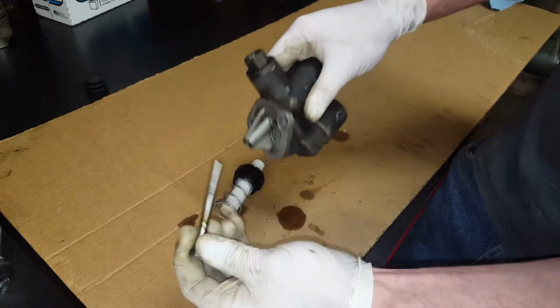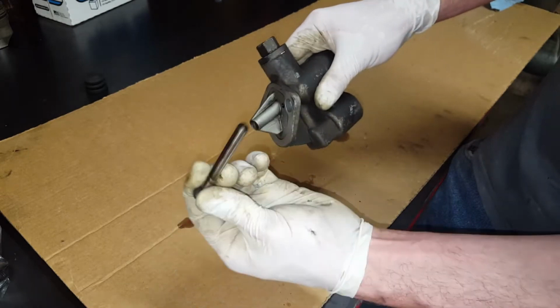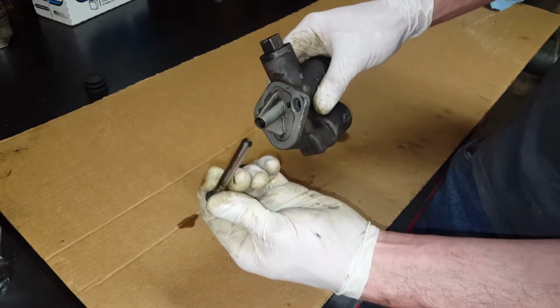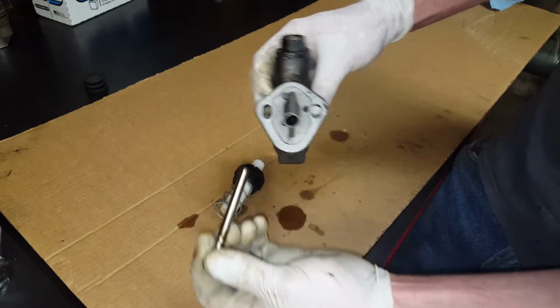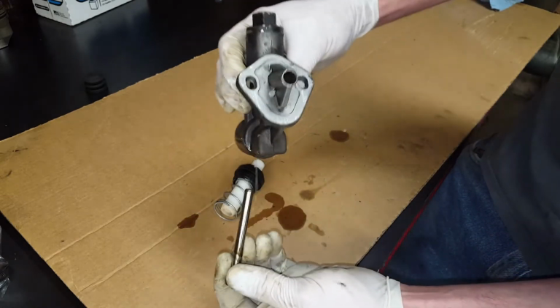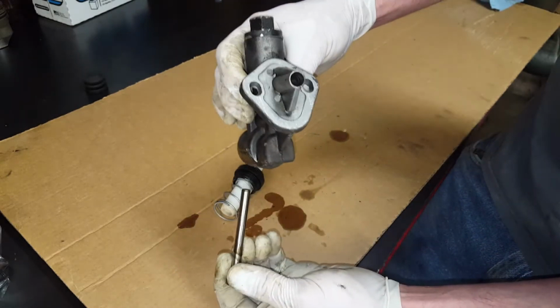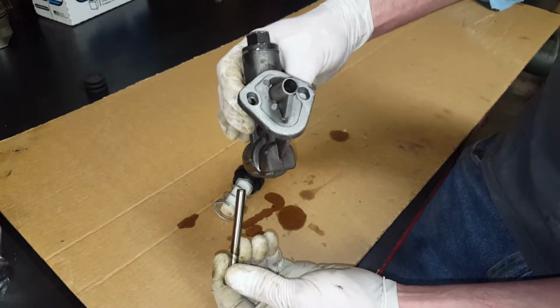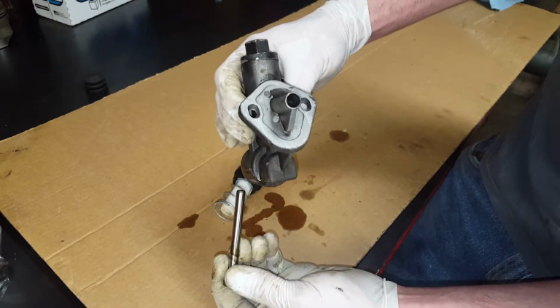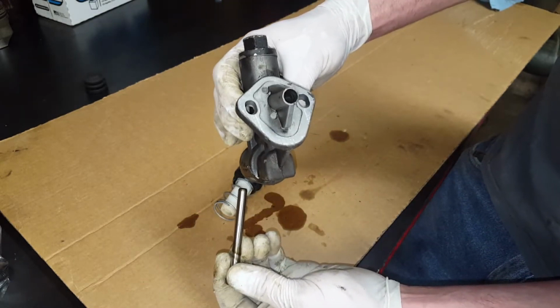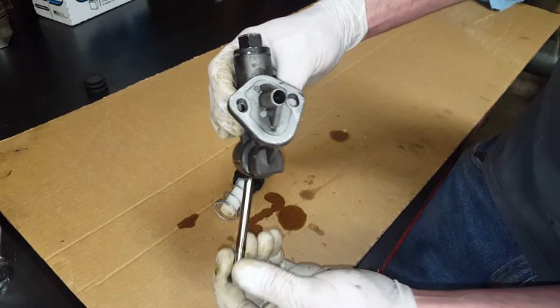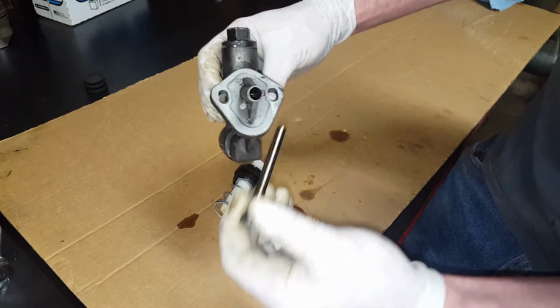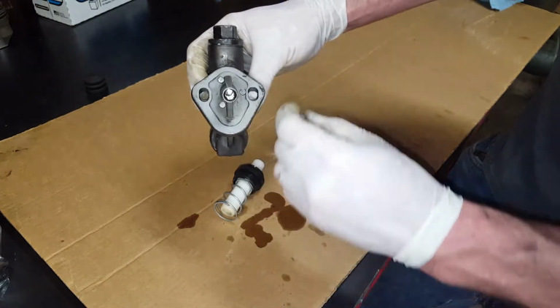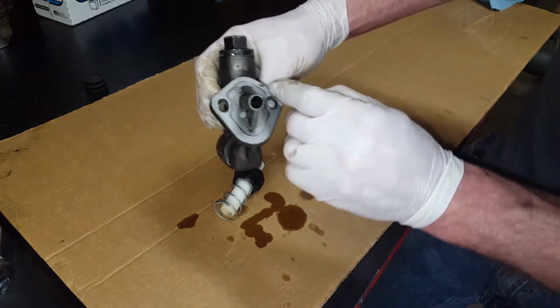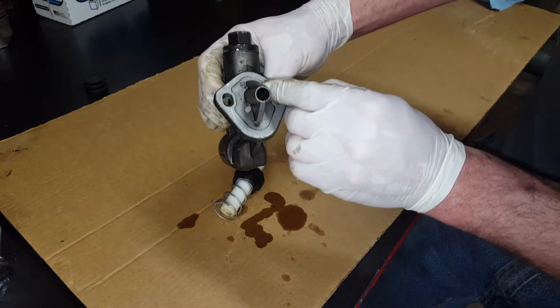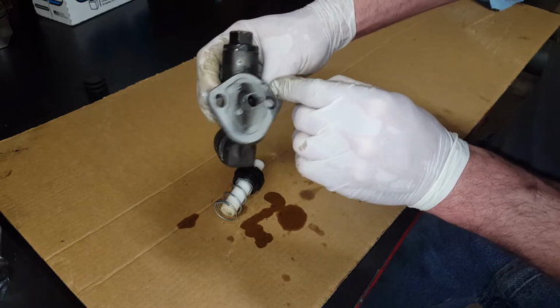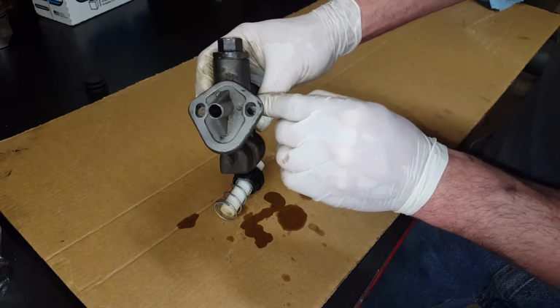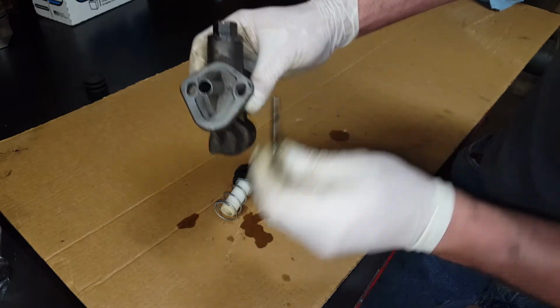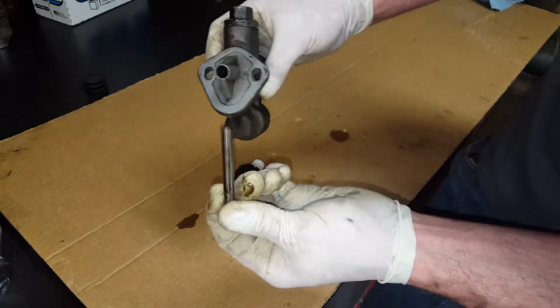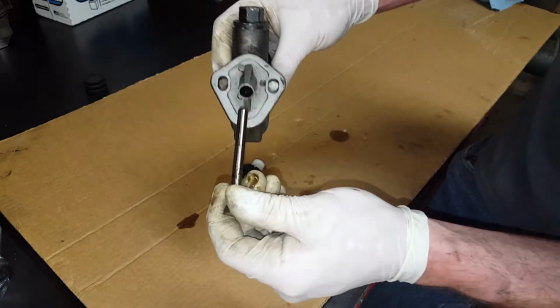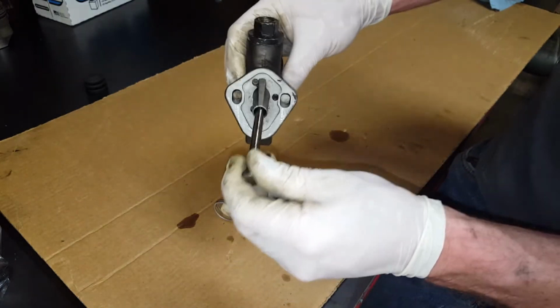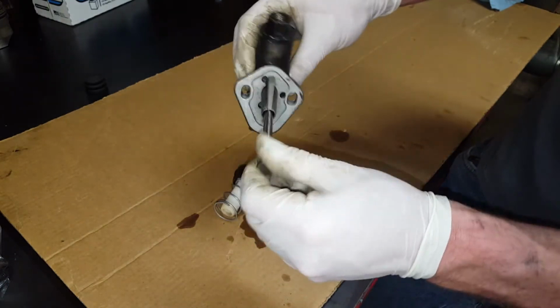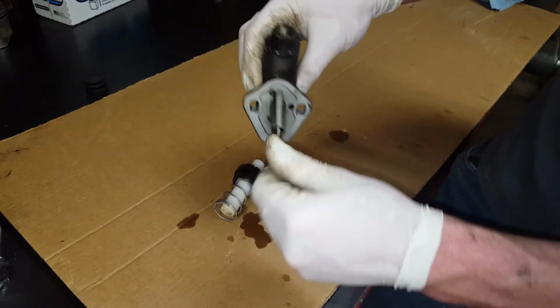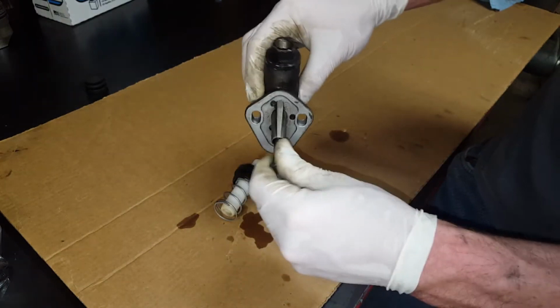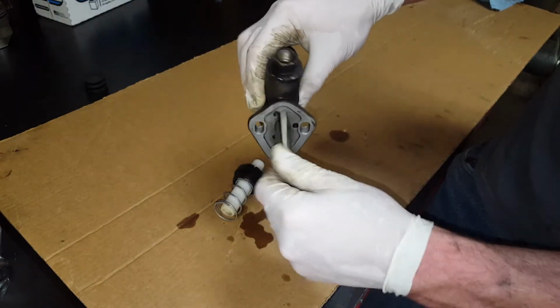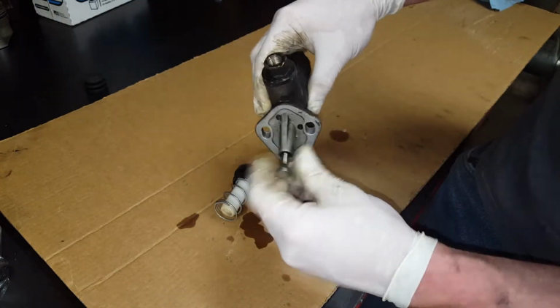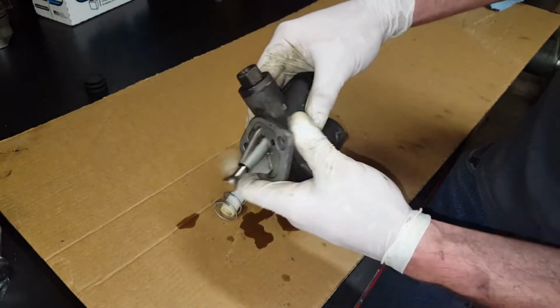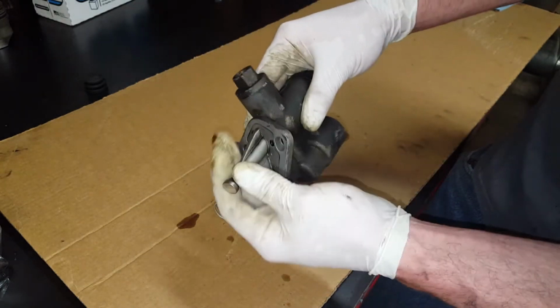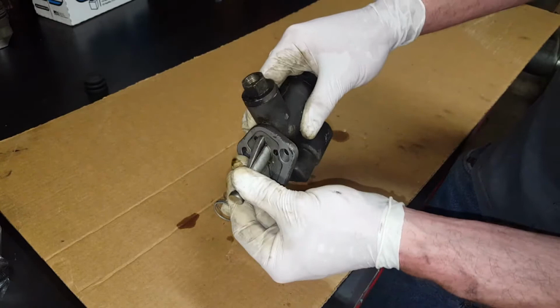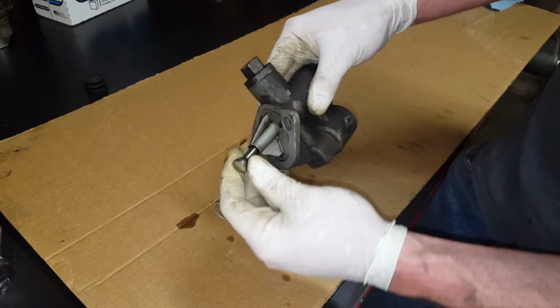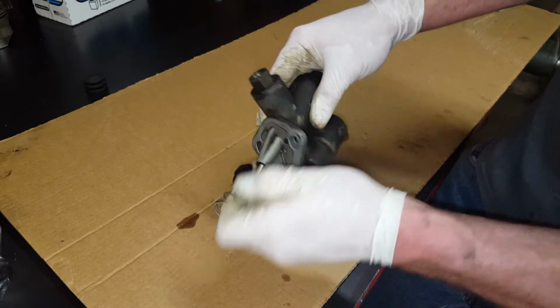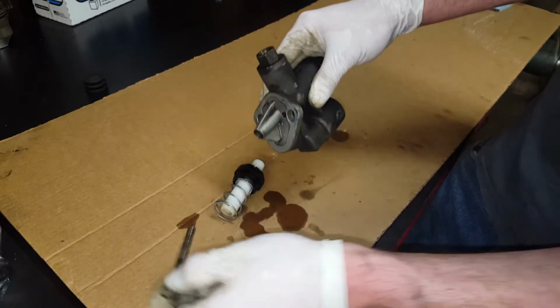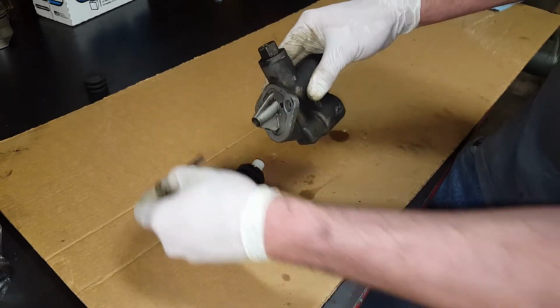This is your plunger right here. Looks like one or two O-rings all the way down the body — to seal this from getting any motor oil or oil pressure or diesel fuel into the engine.